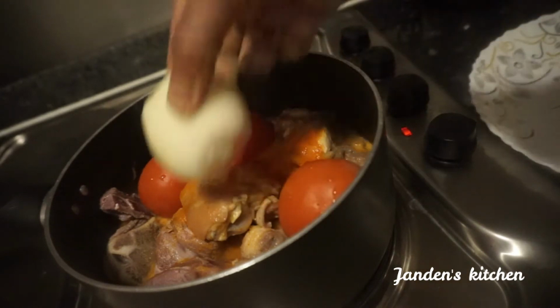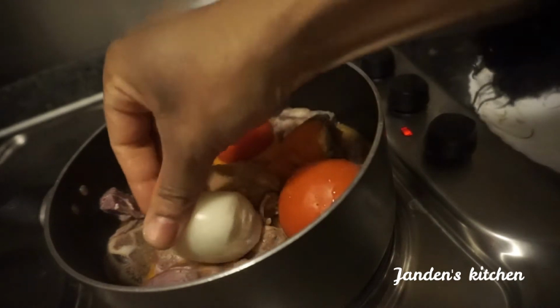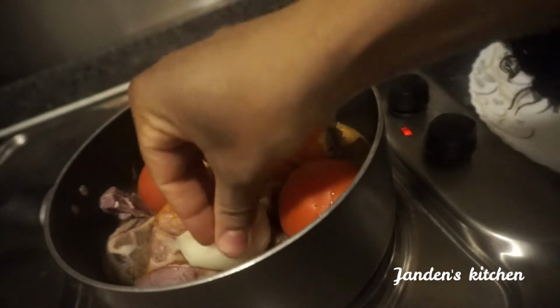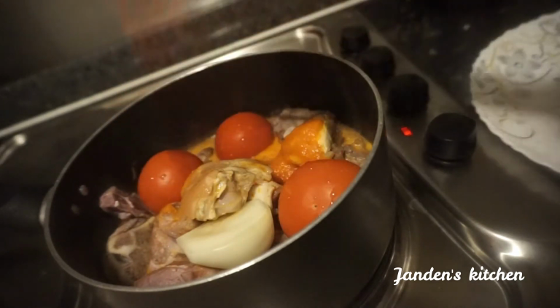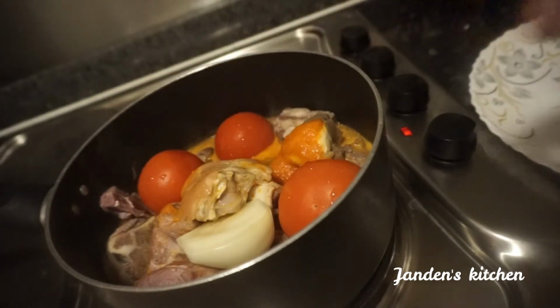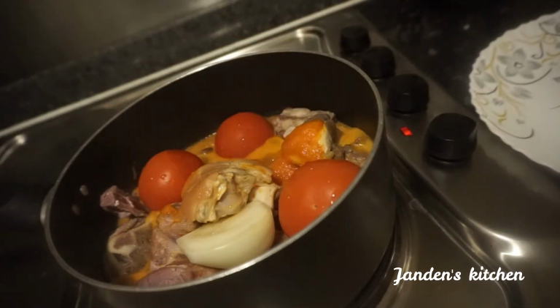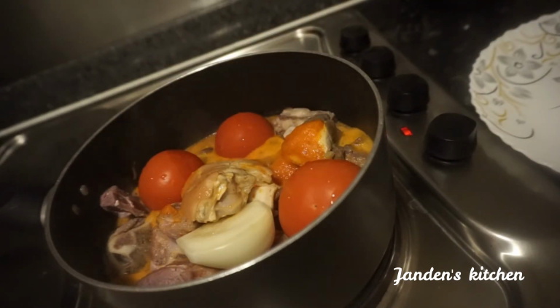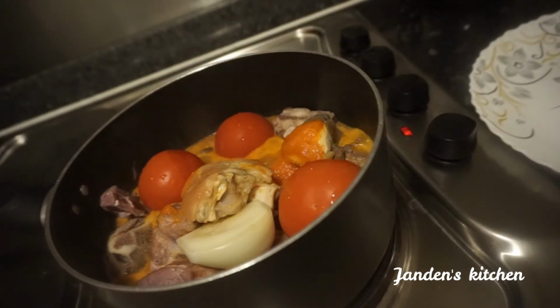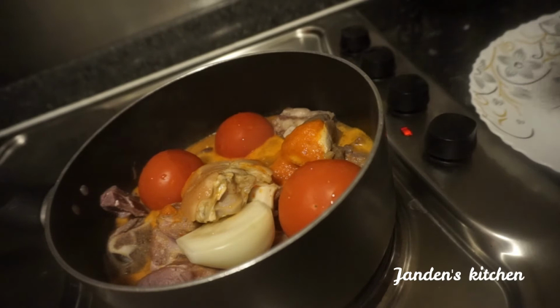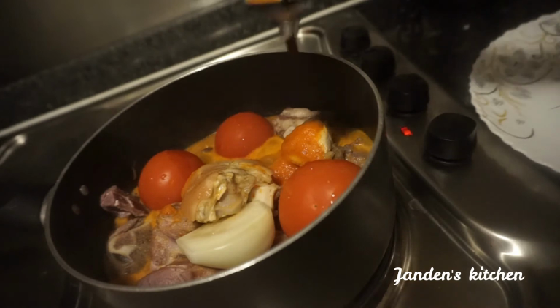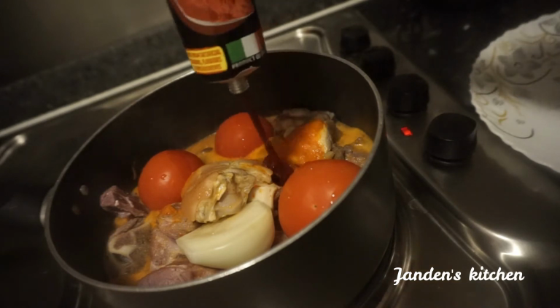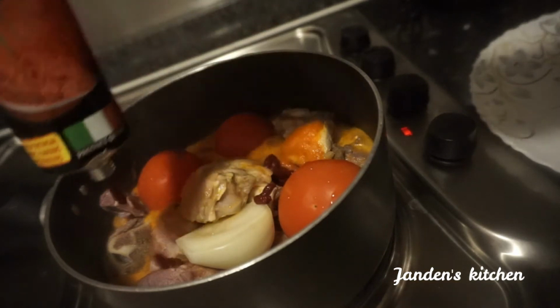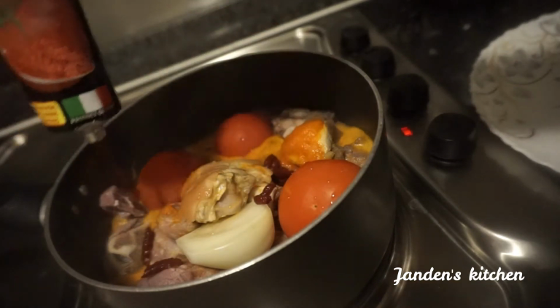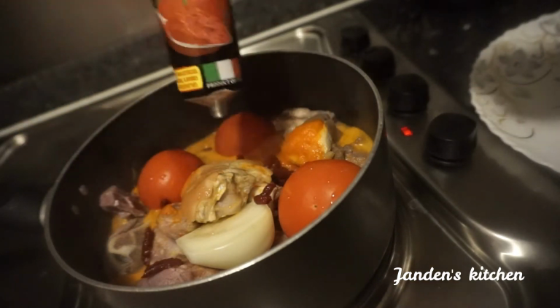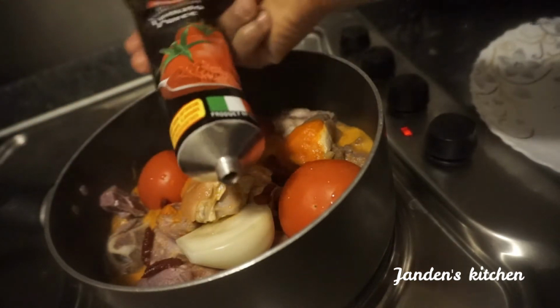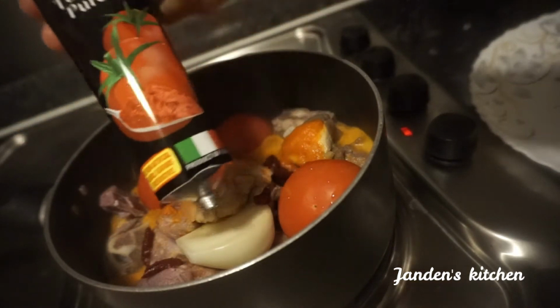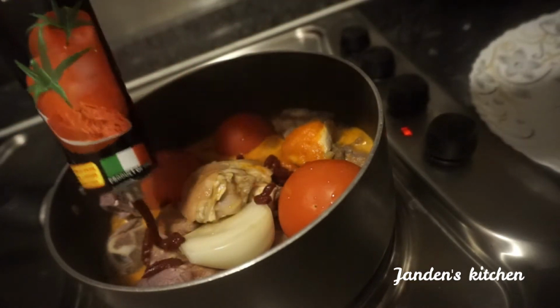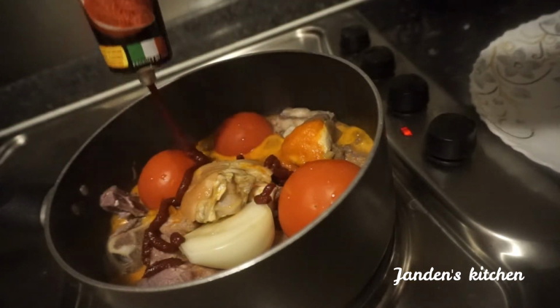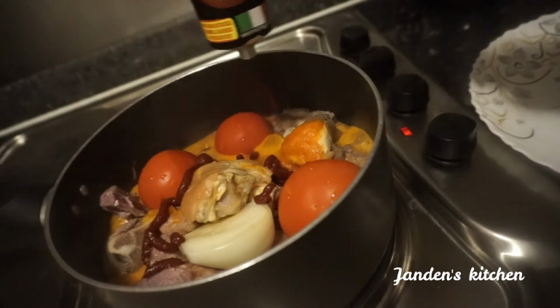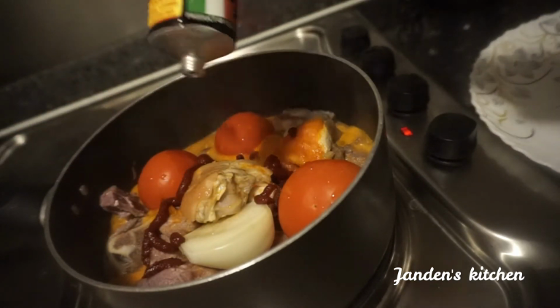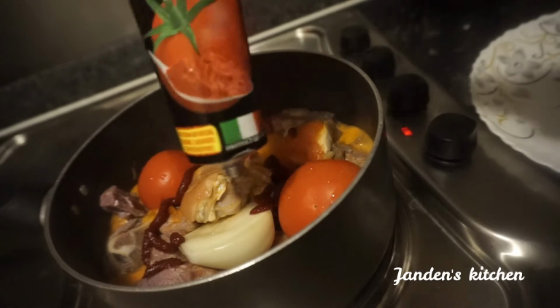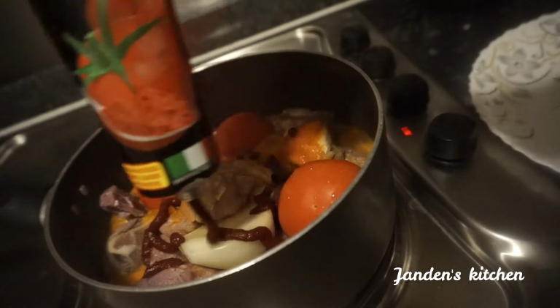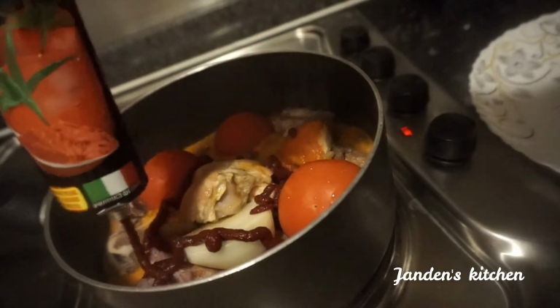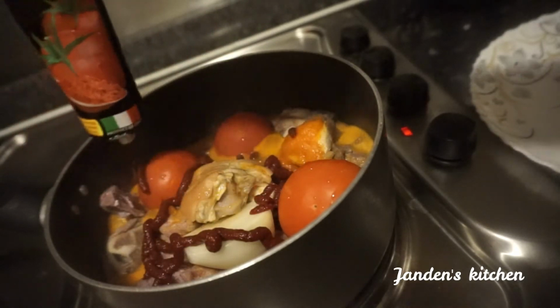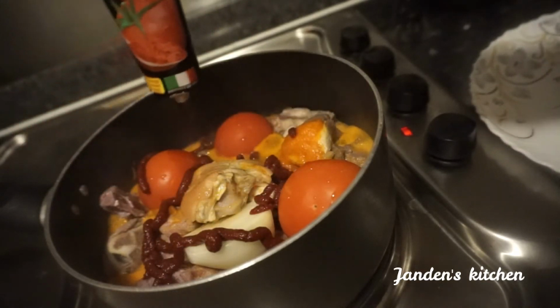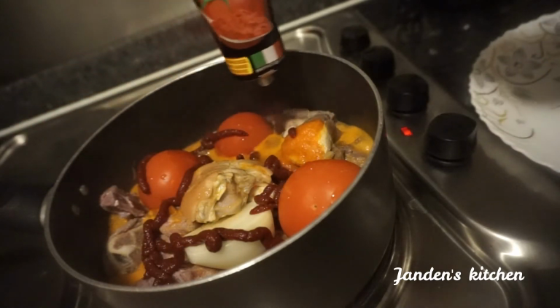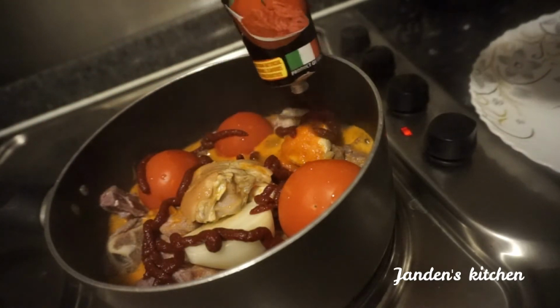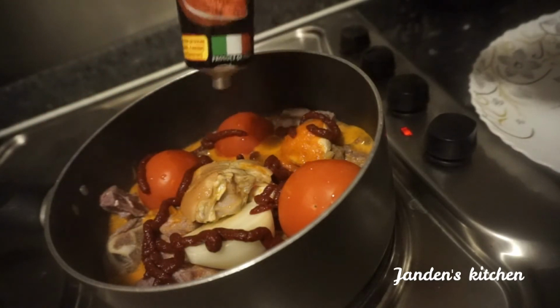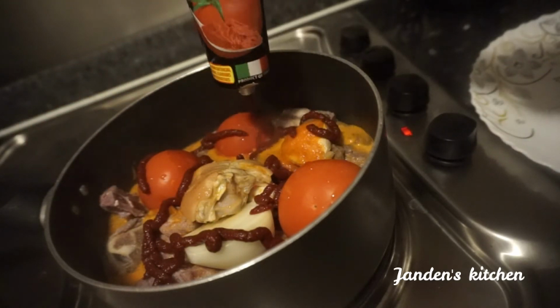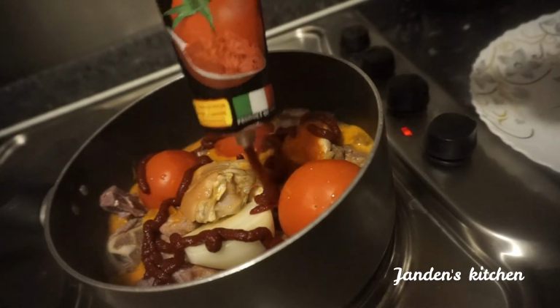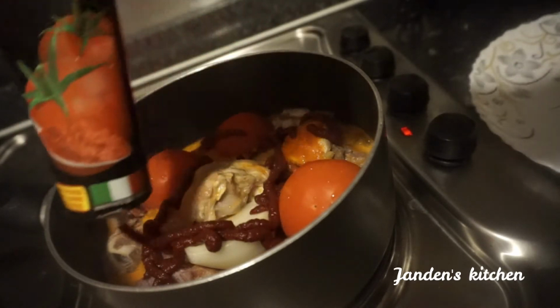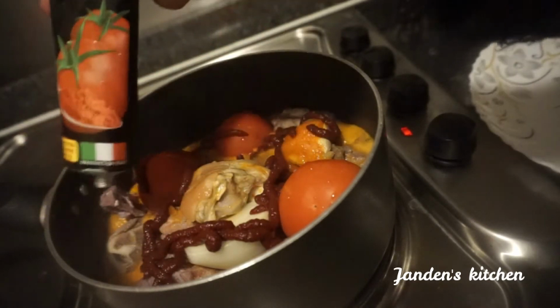After some time, you can add your fresh tomatoes, which I'm doing right now, and some more onion, which you blend together with the tomatoes. Later on we are adding some tomato puree to make the soup a bit more colorful than usual.